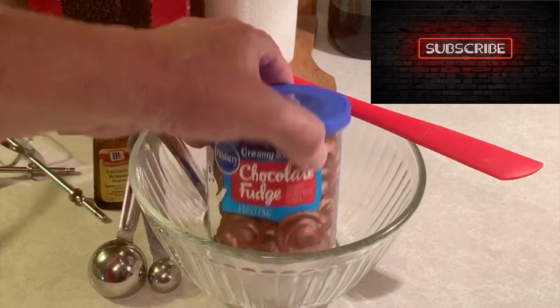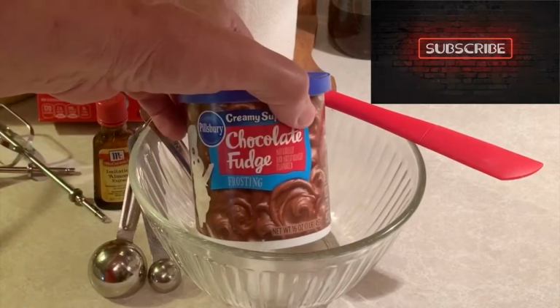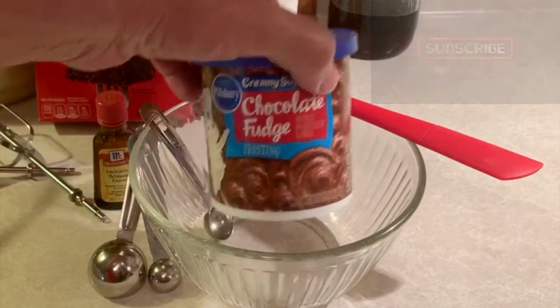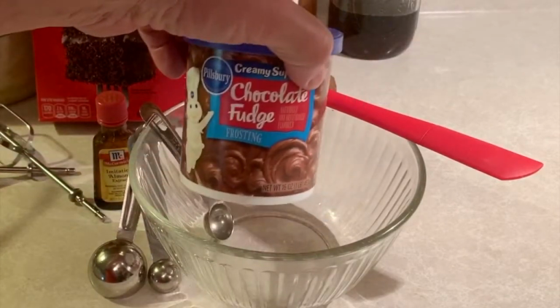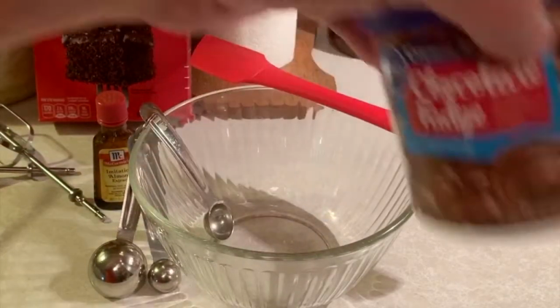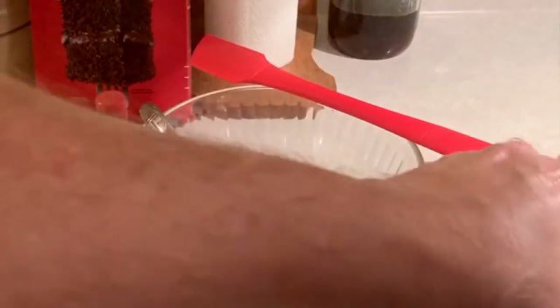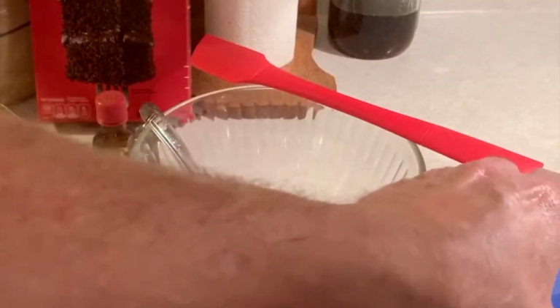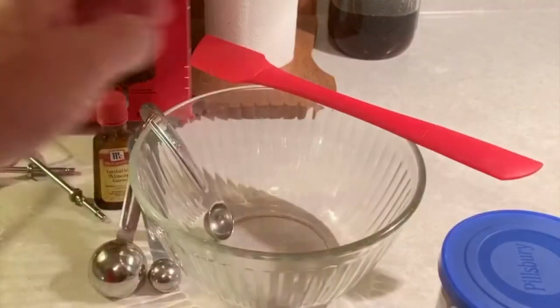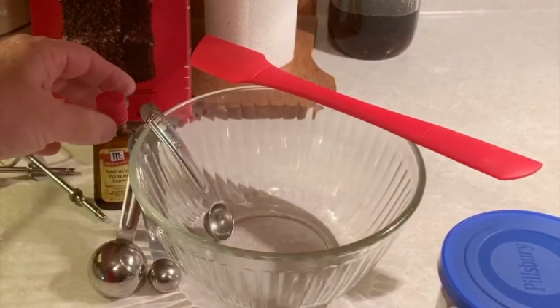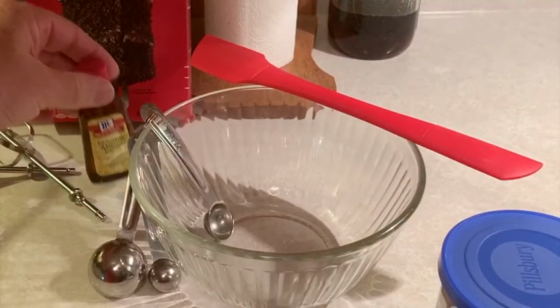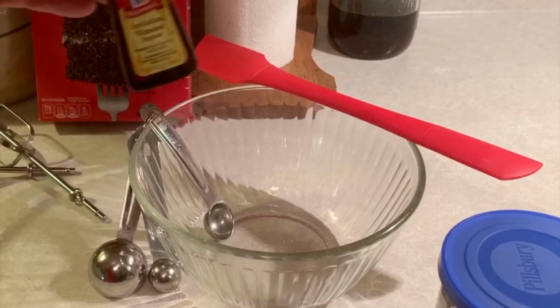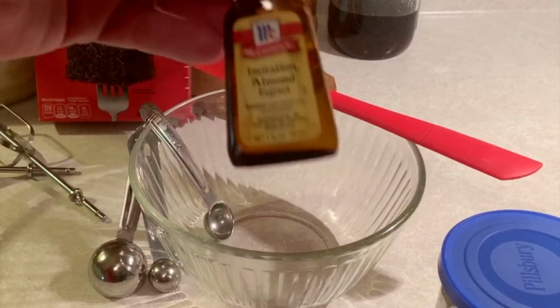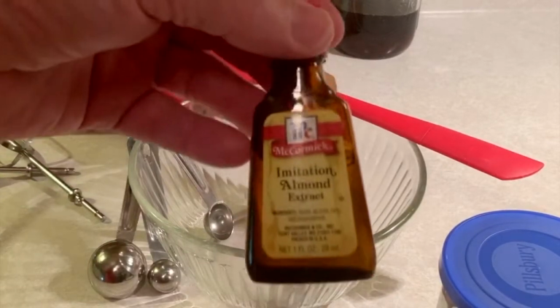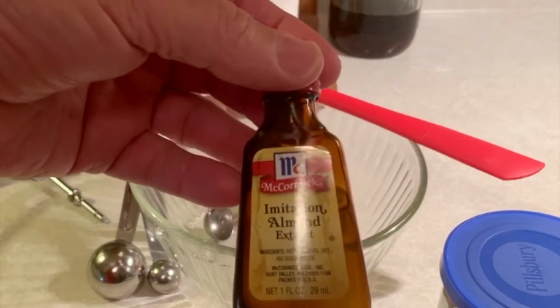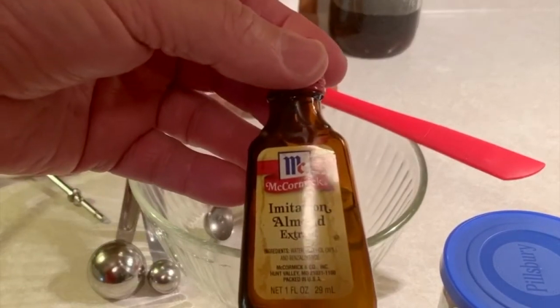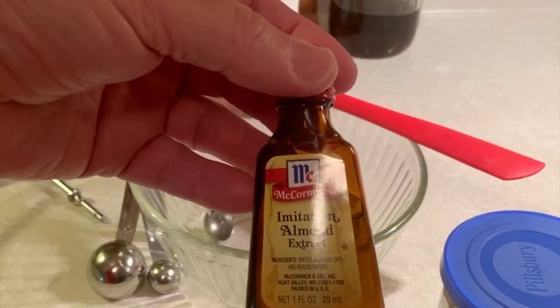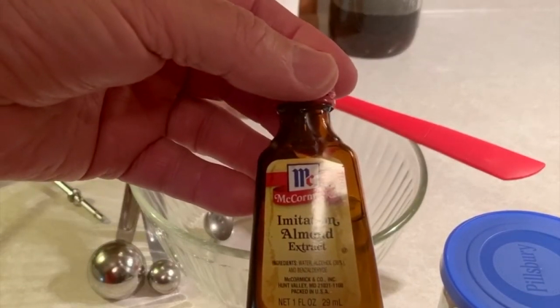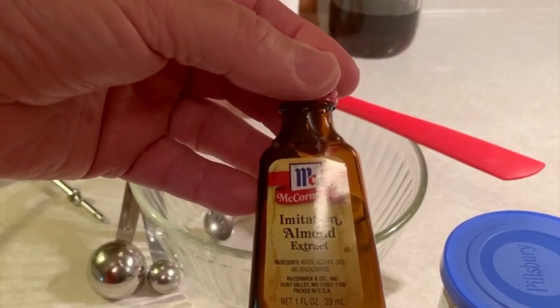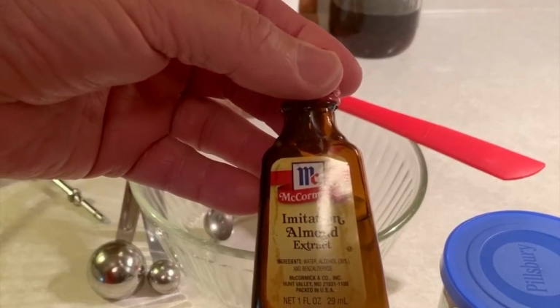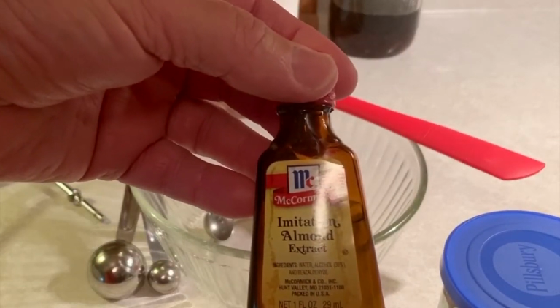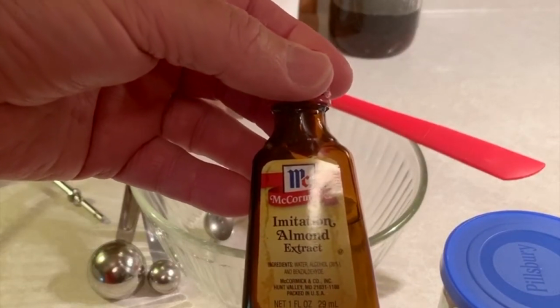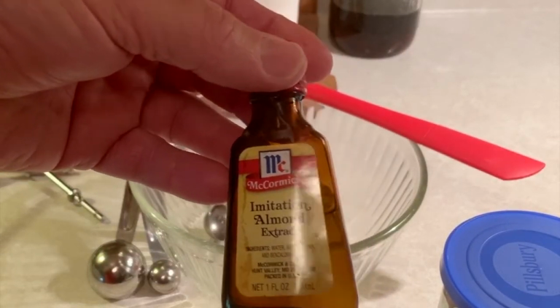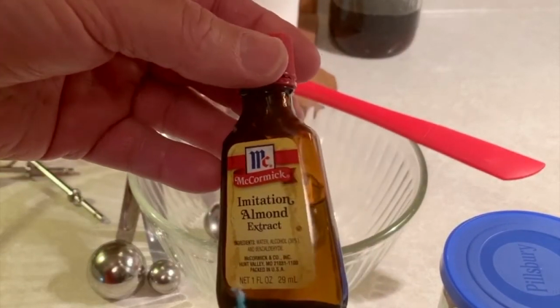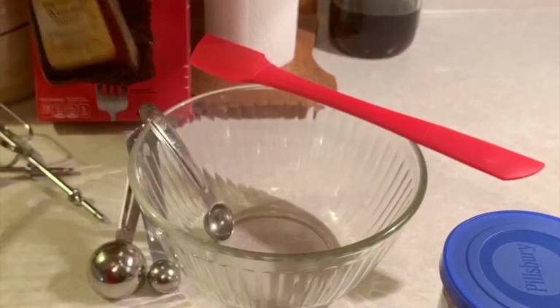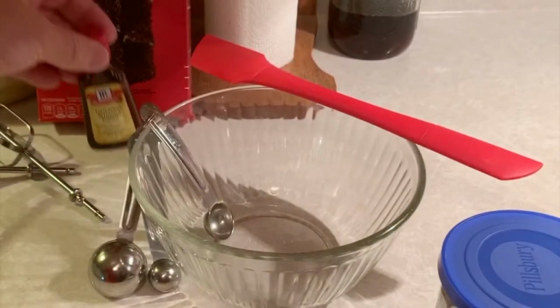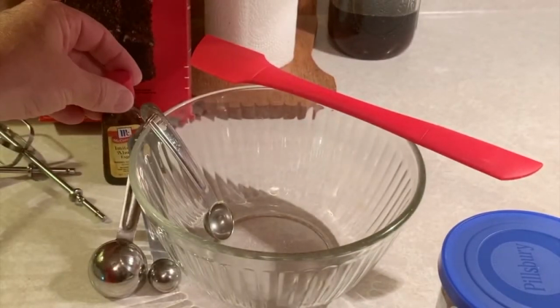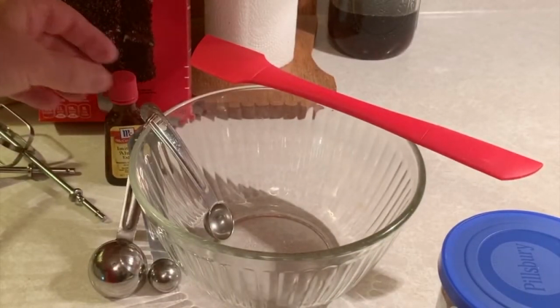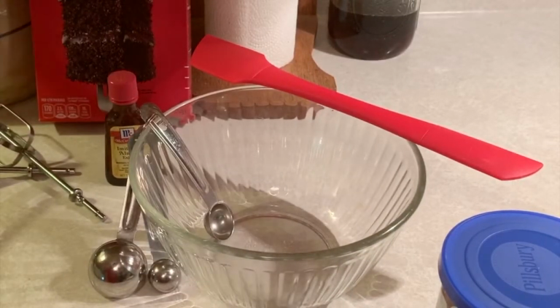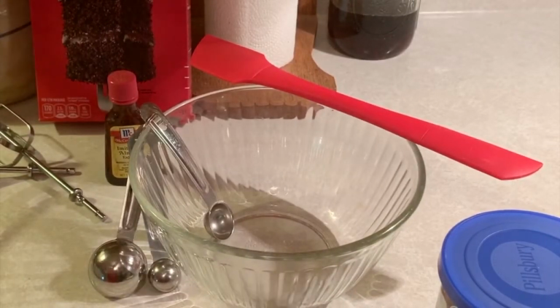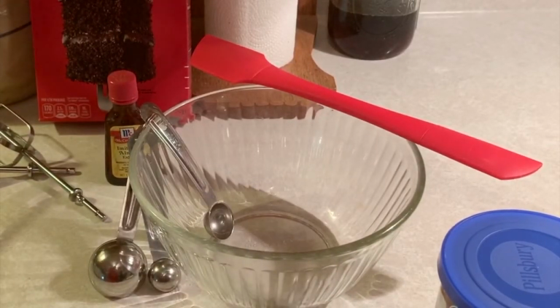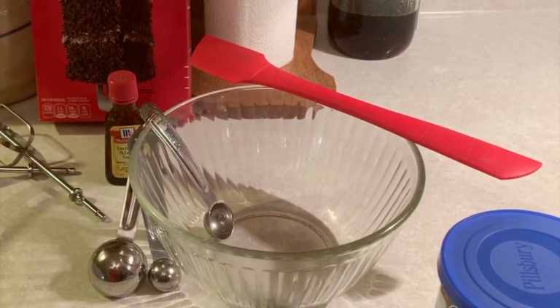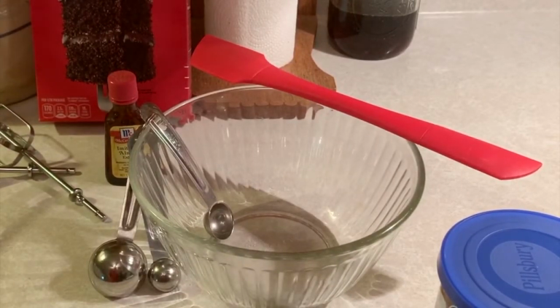We're going to turn this out — dip it right out into this bowl — and we're going to add a teaspoon of imitation almond extract. I don't have any real extract on hand, but we're going to add that and mix it.